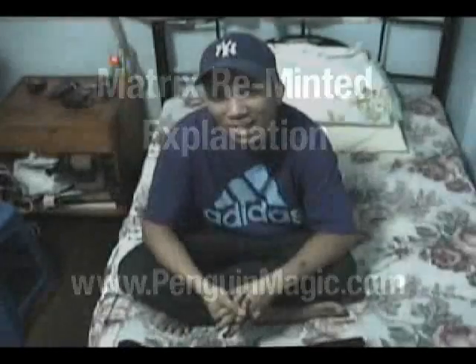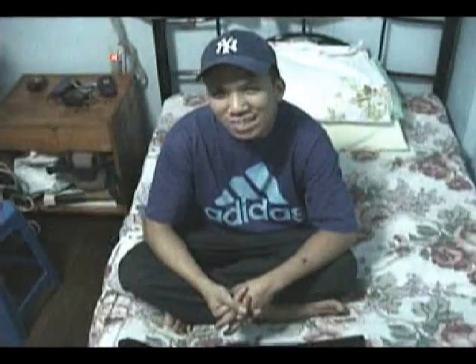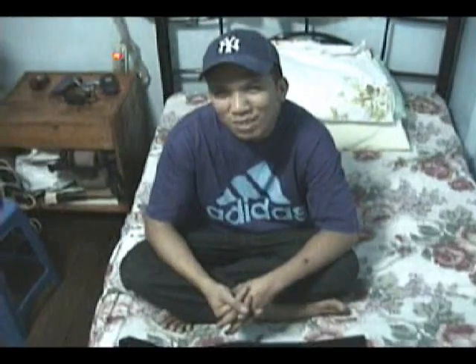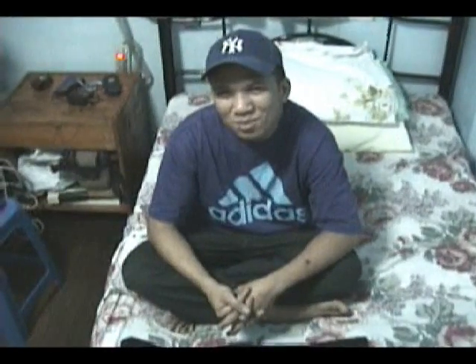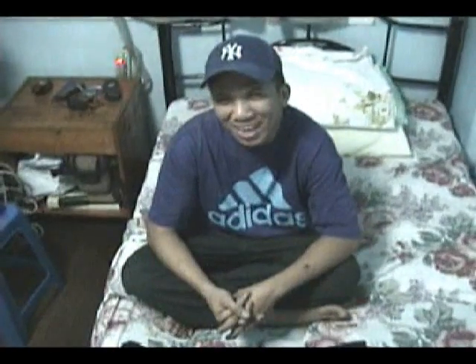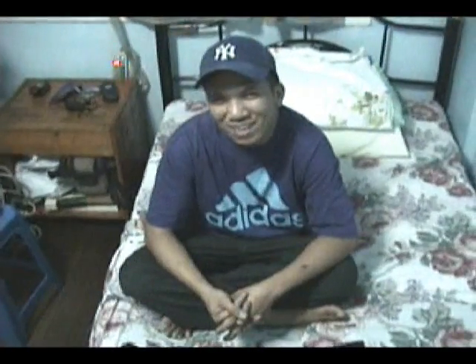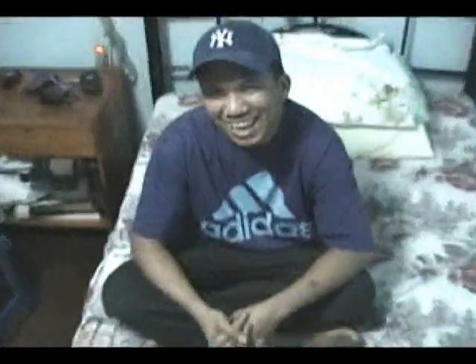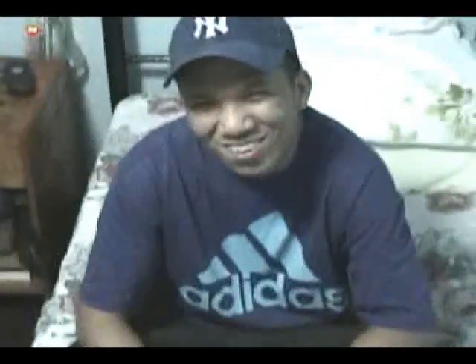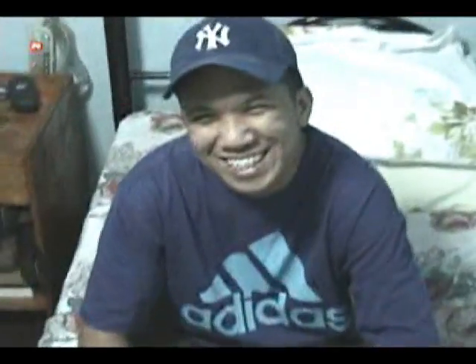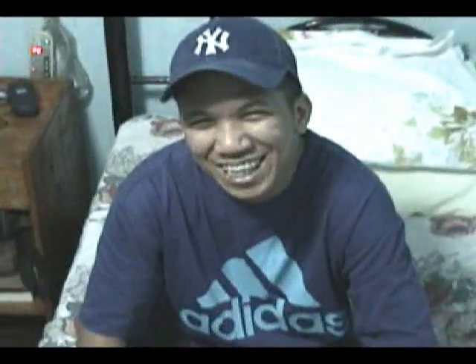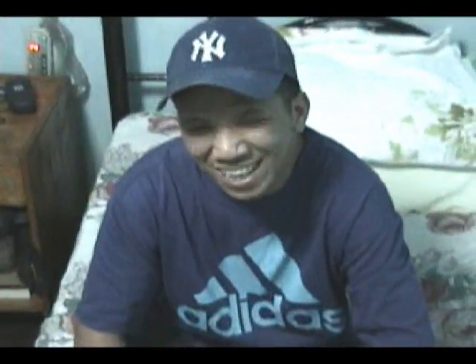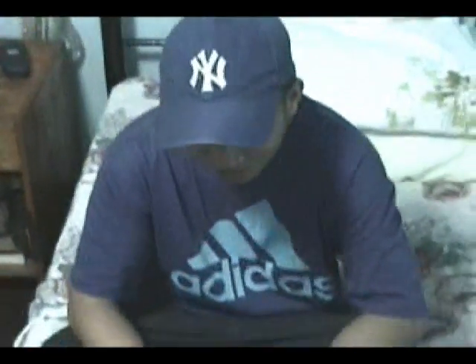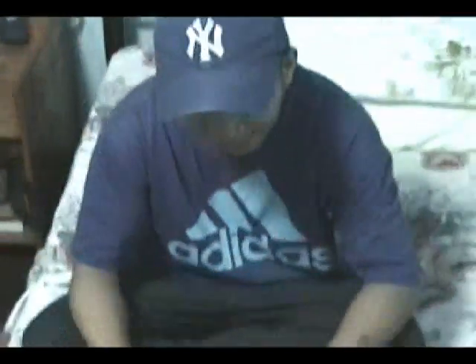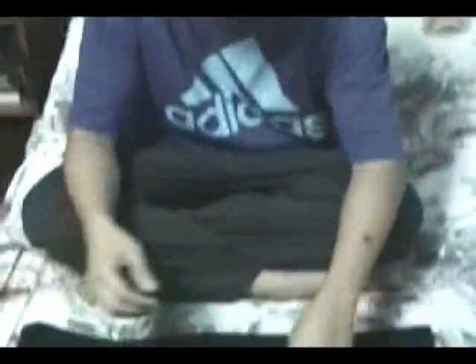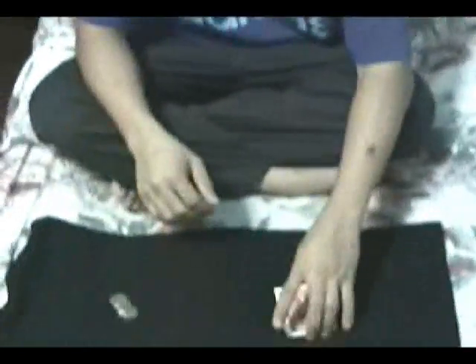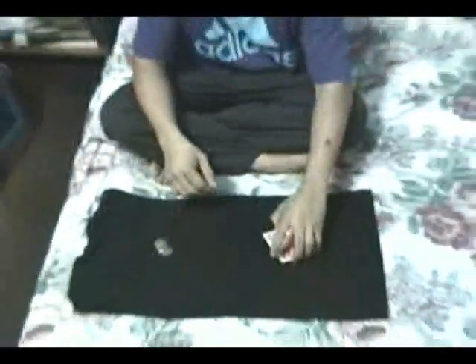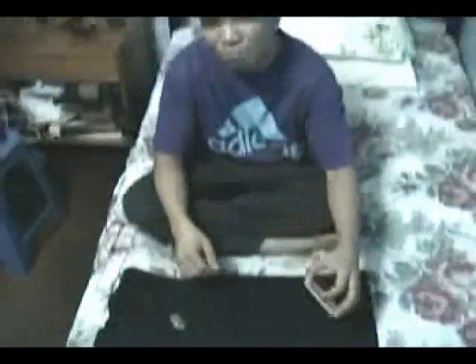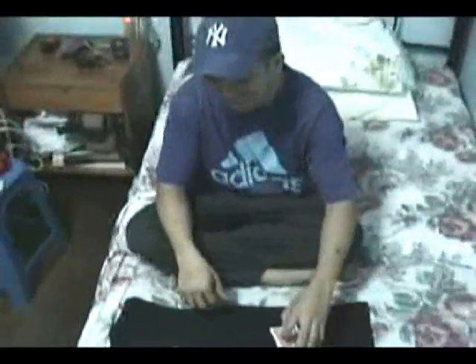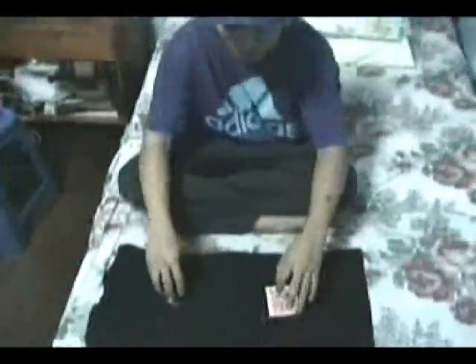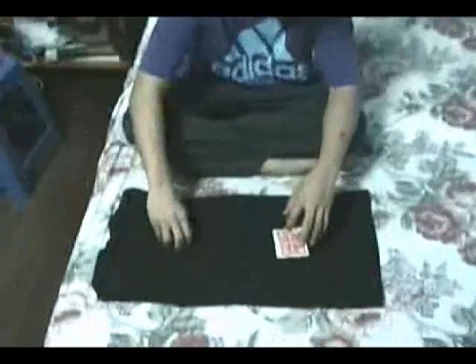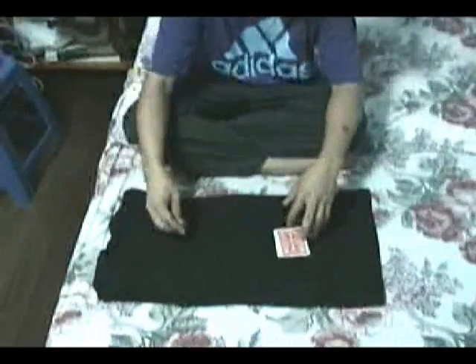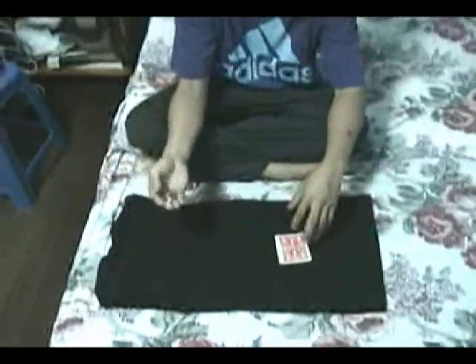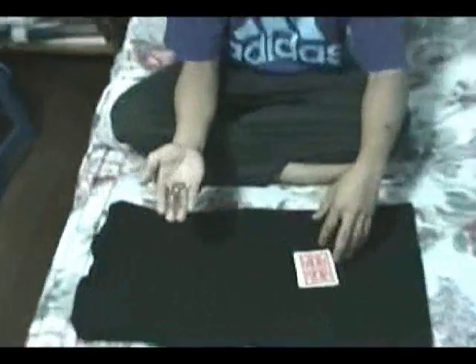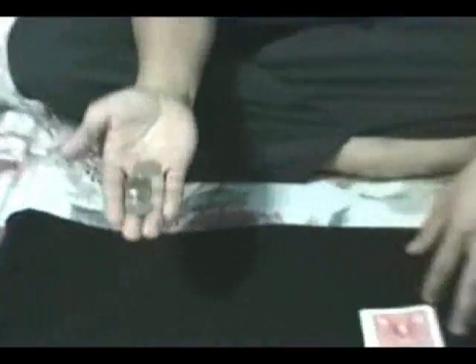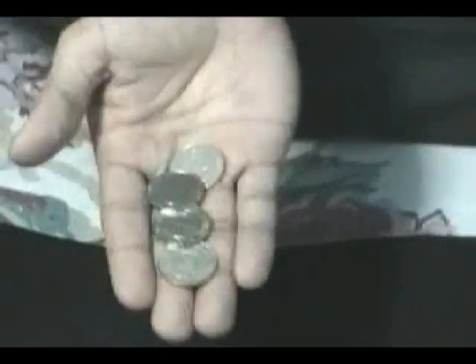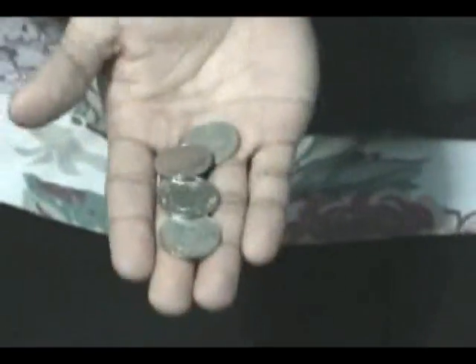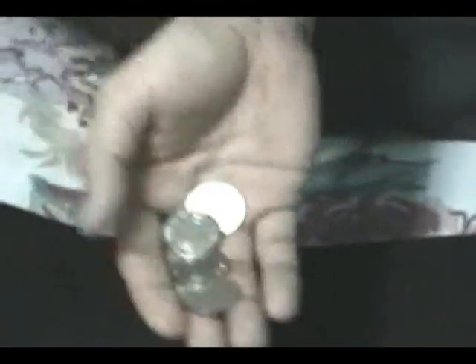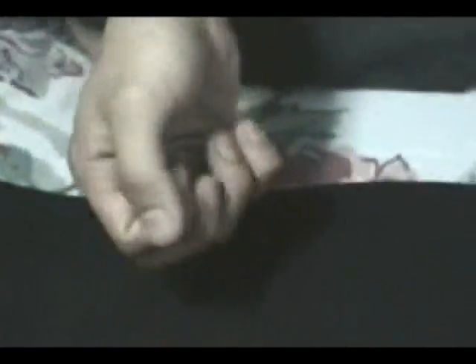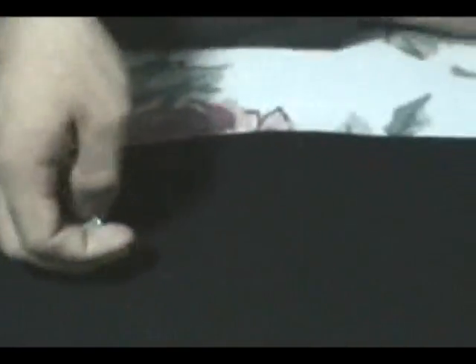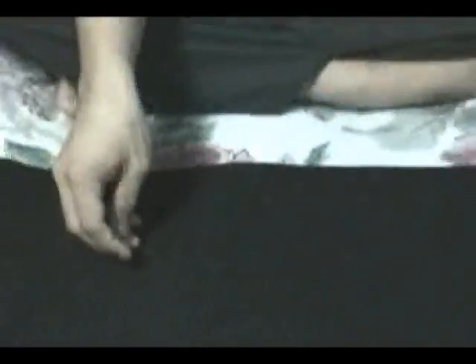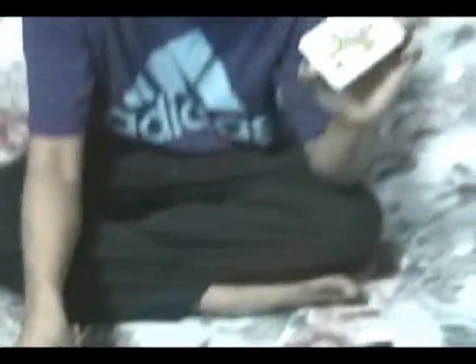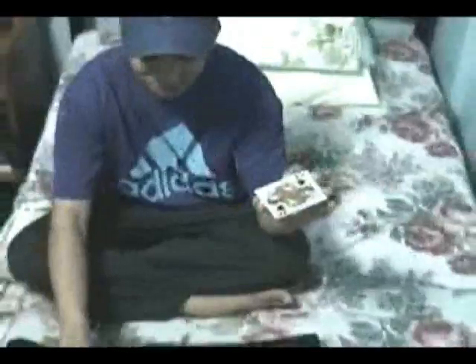Hi! Welcome to crackmagic.com. My name is Jun and now we are going to do the matrix. First, we just have to have 4 coins and 4 cards.